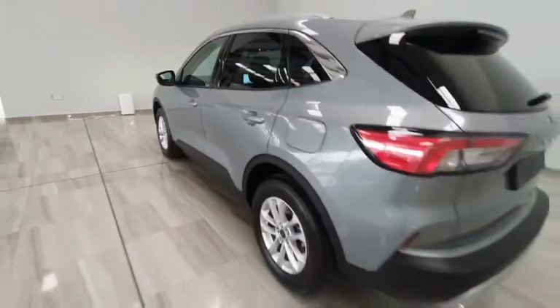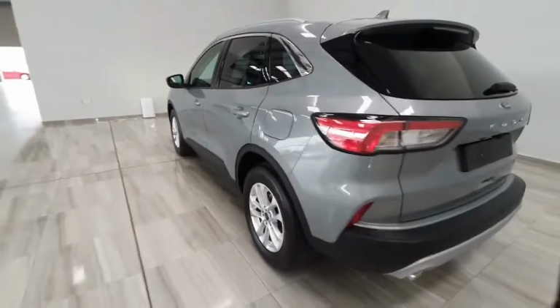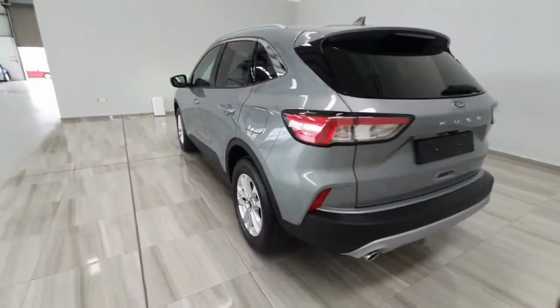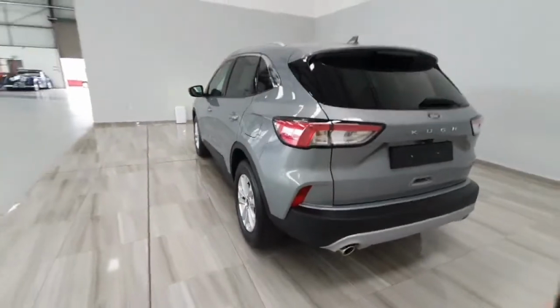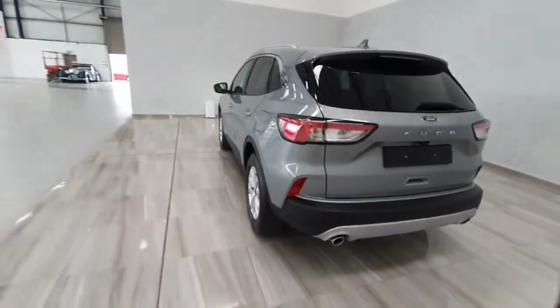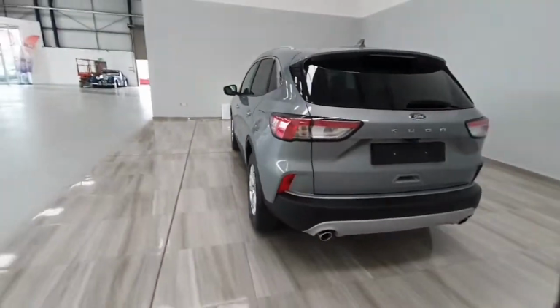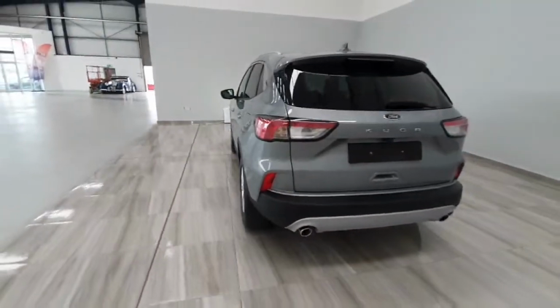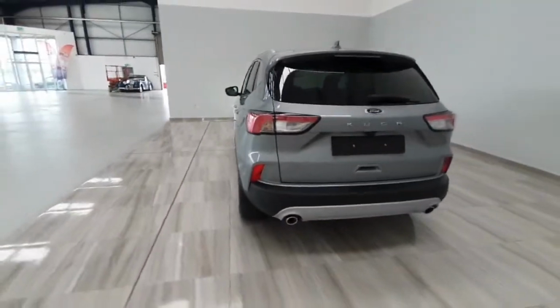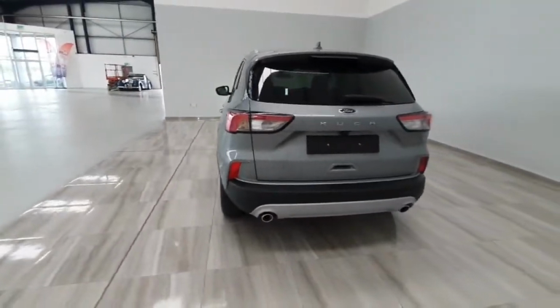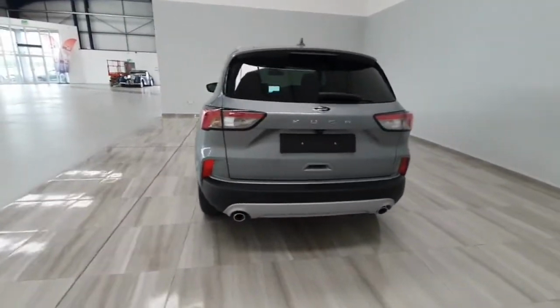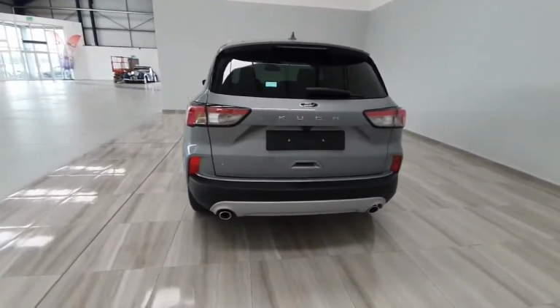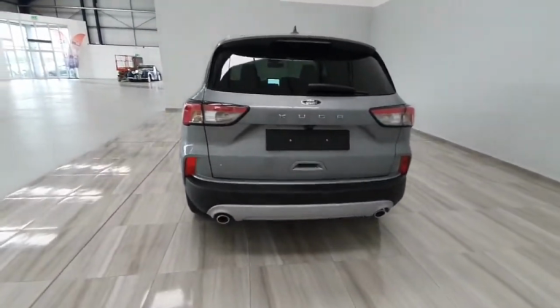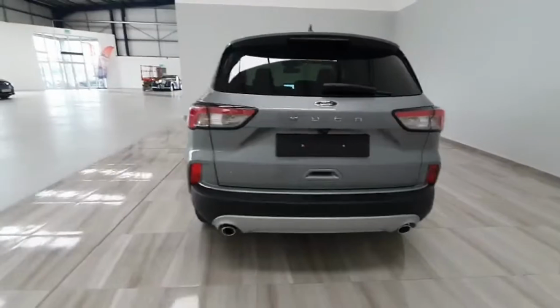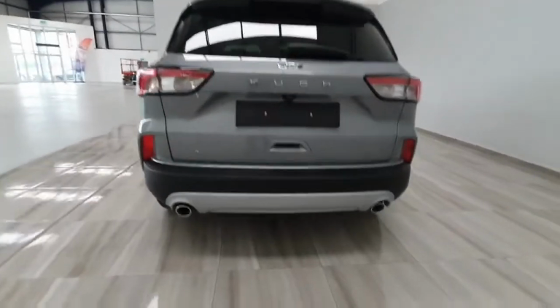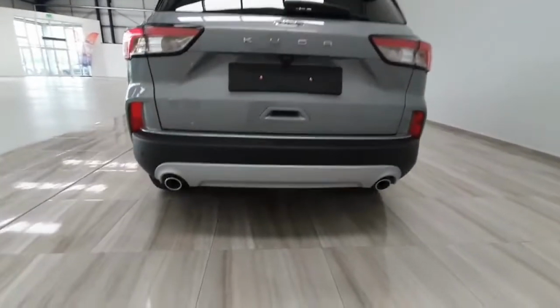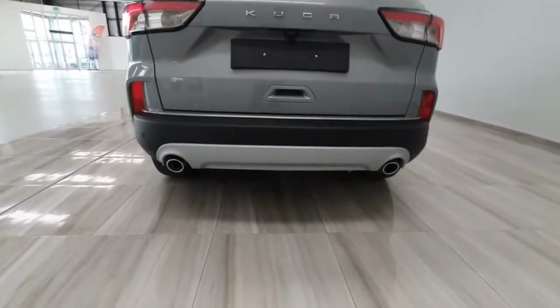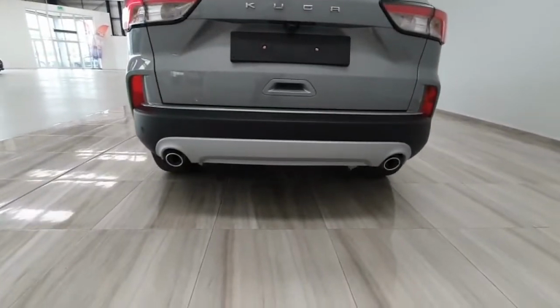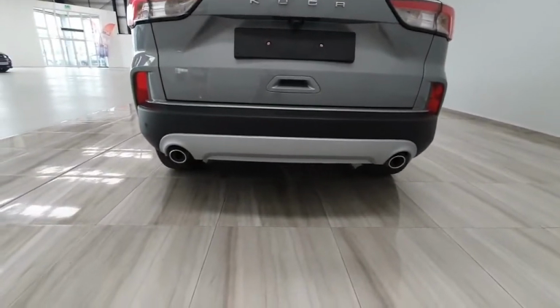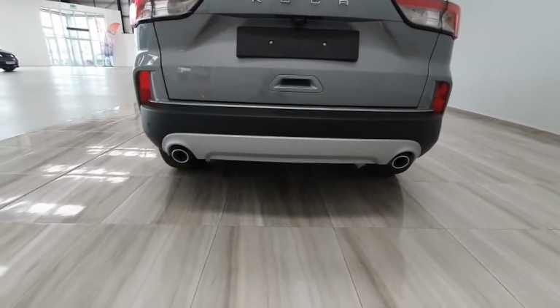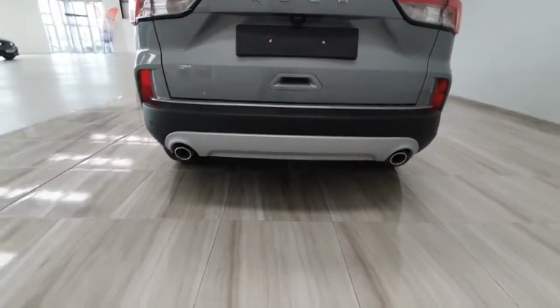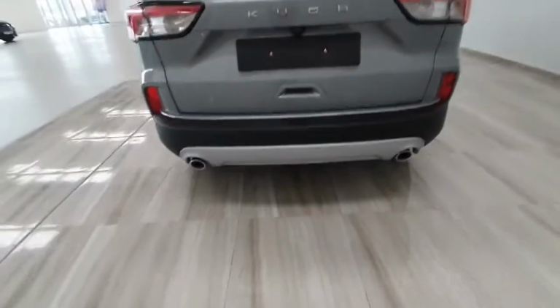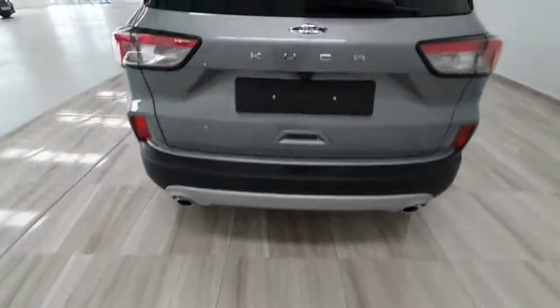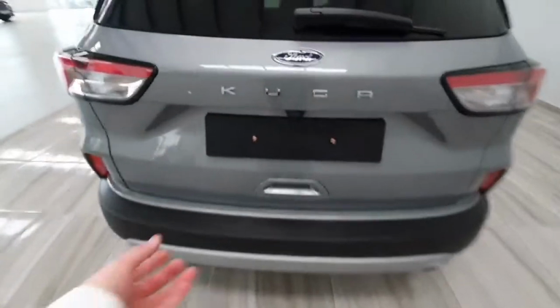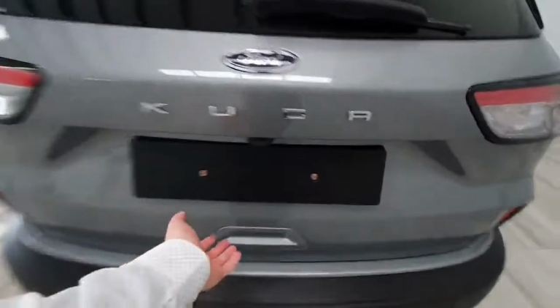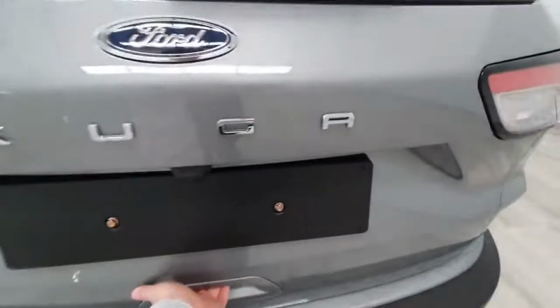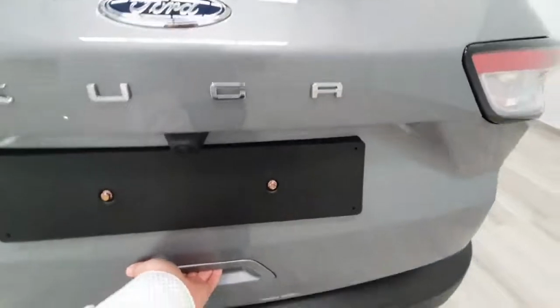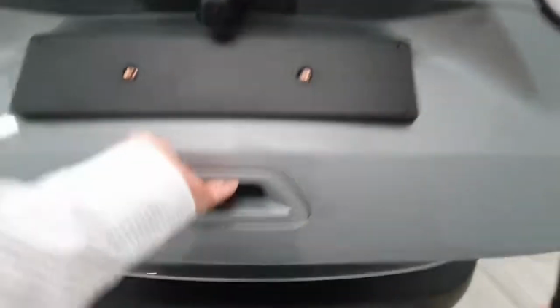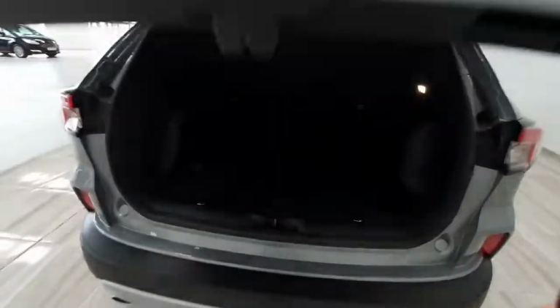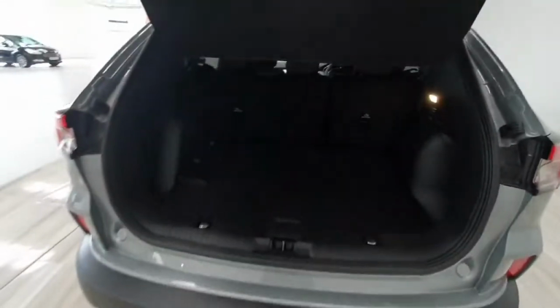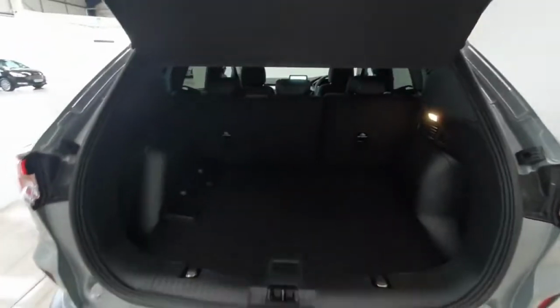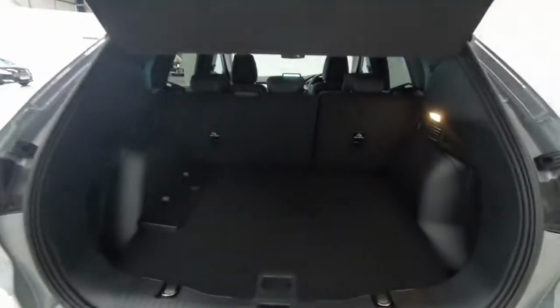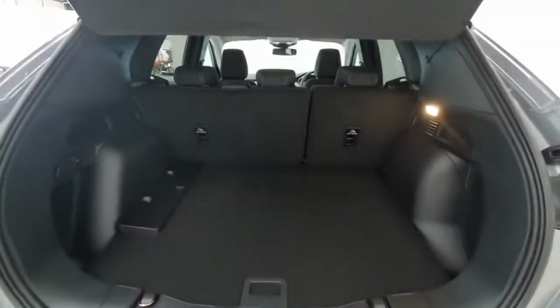Onto the rear of the car, it does have front and rear parking assist along with a reverse camera. You do have dual exhaust pipes on the back also, and a really good sized boot.